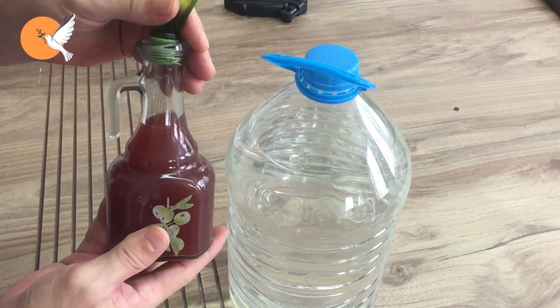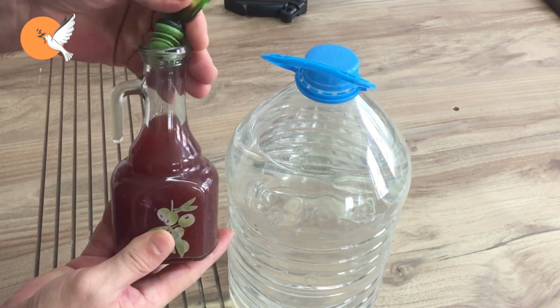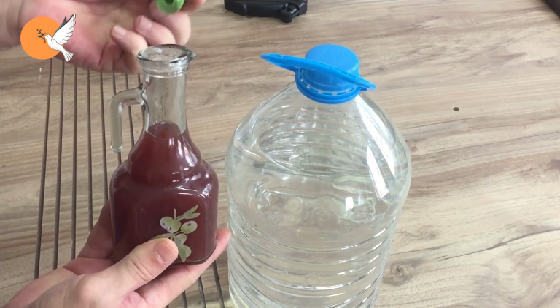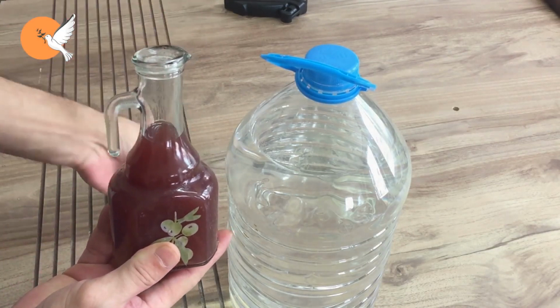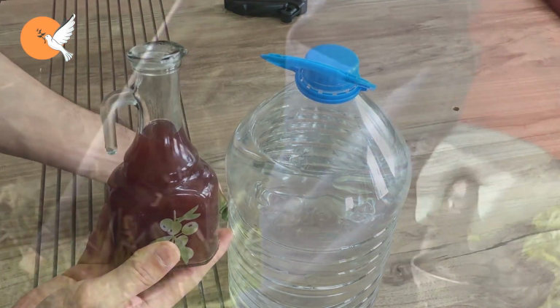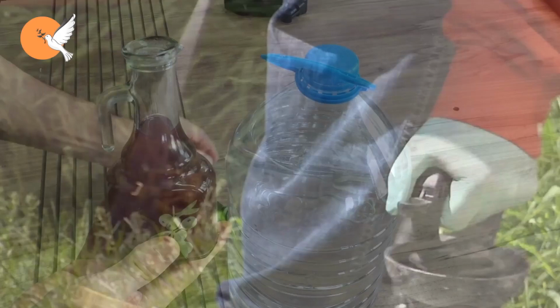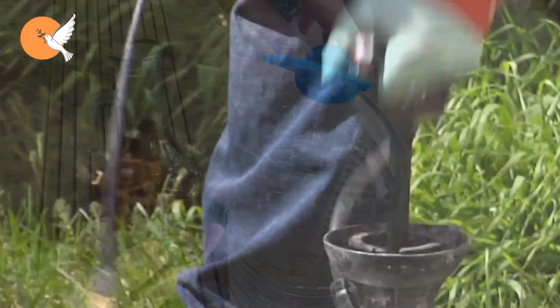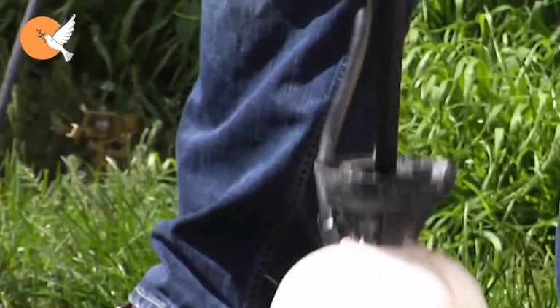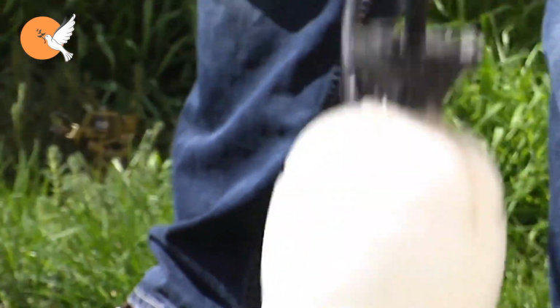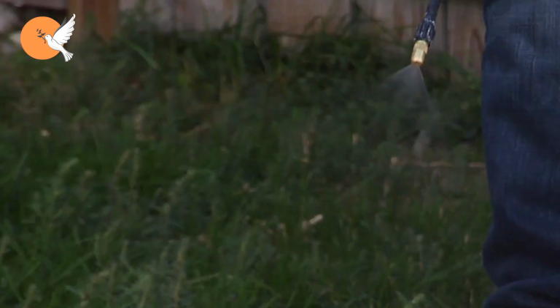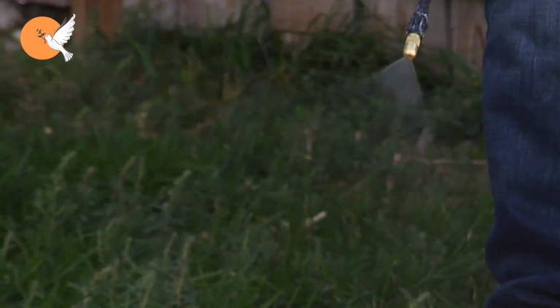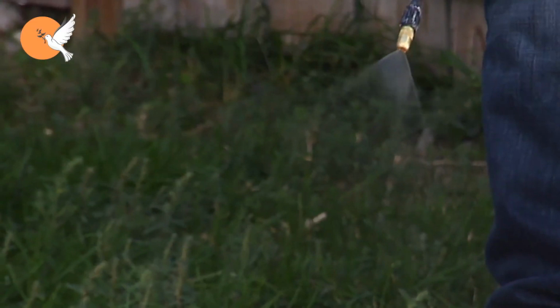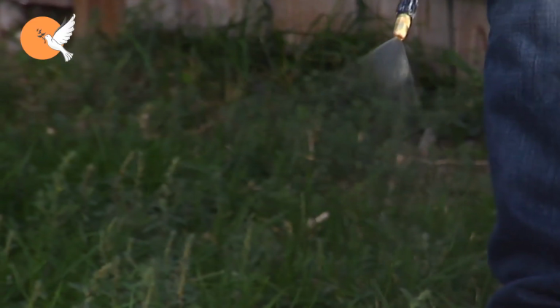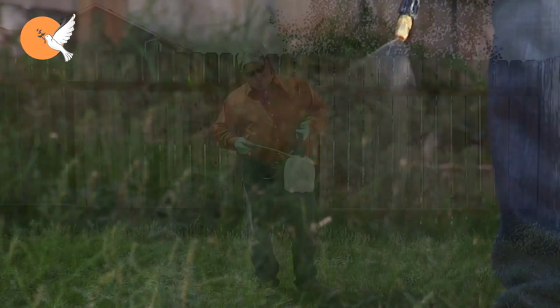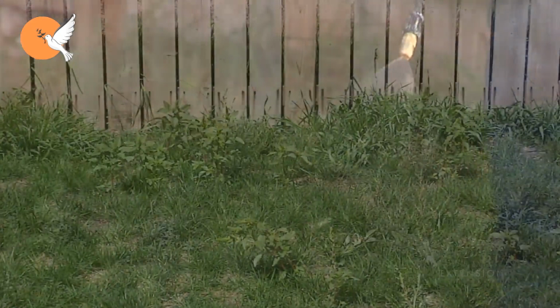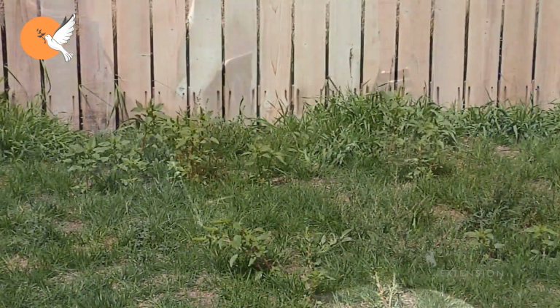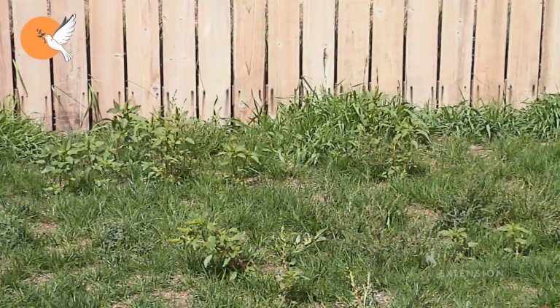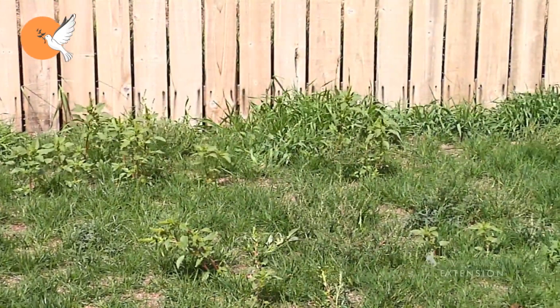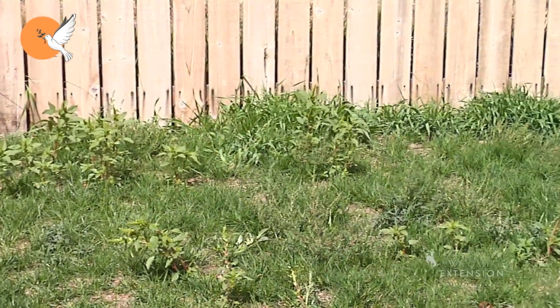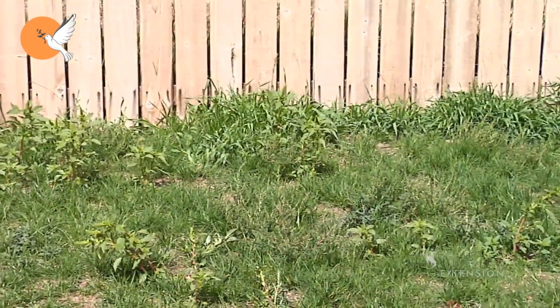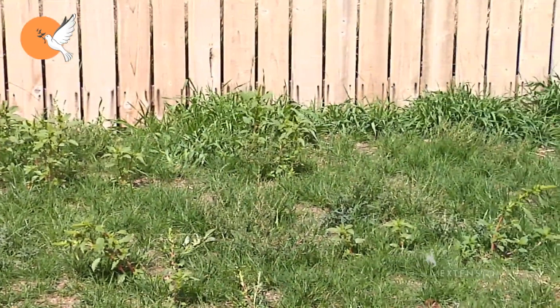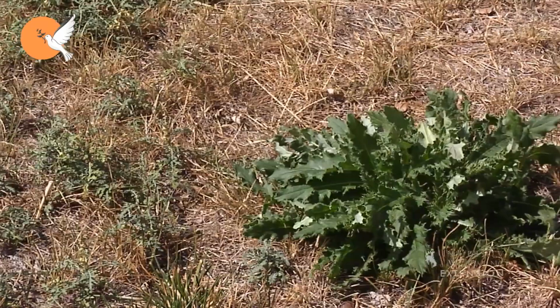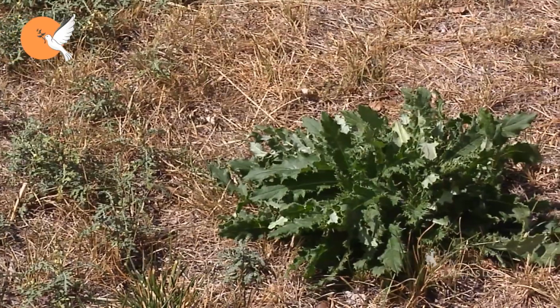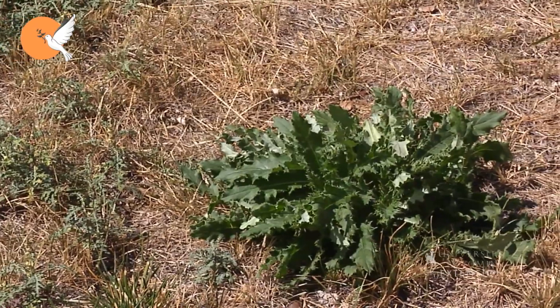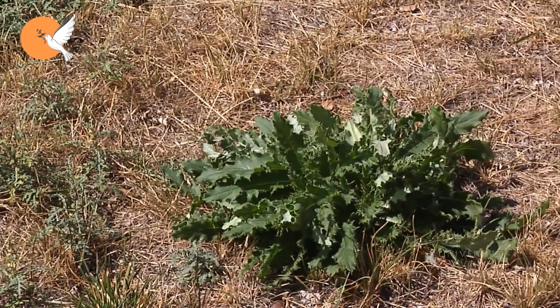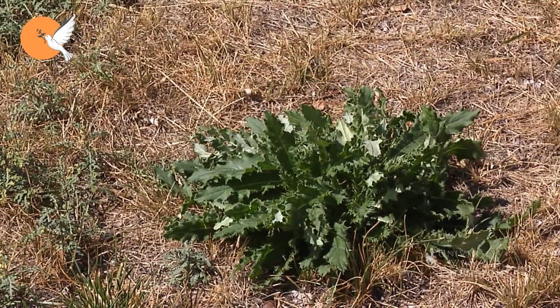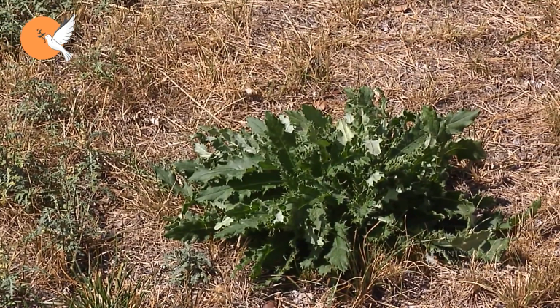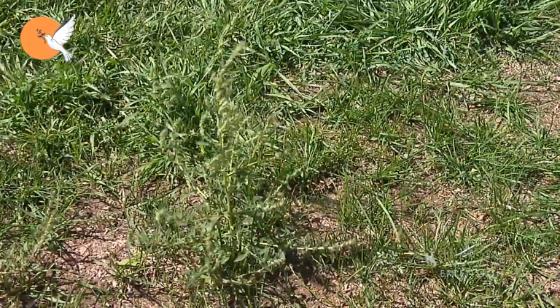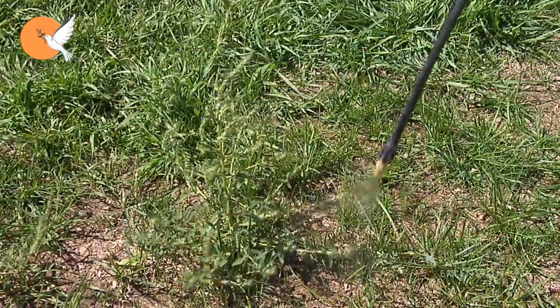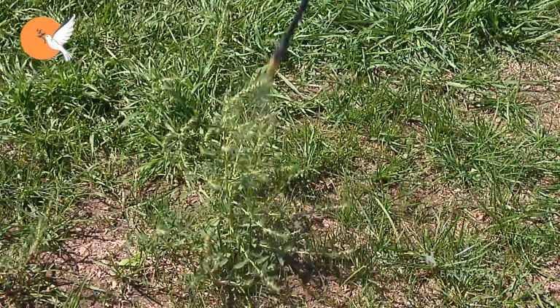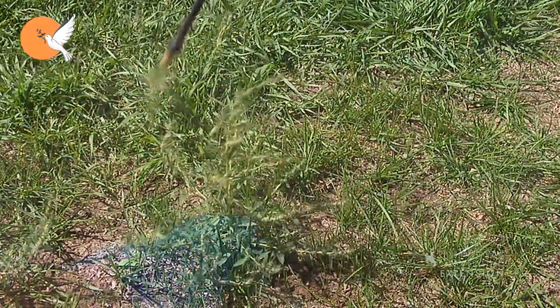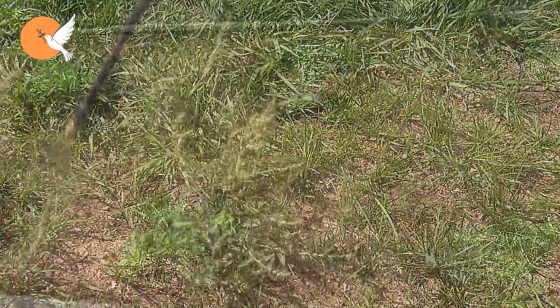Vinegar is generally considered a herbicidal product, and there are recommendations for its use in this way. In fact, it is necessary to think of vinegar as a product that can help us in many ways, not only as a weed killer in the garden.